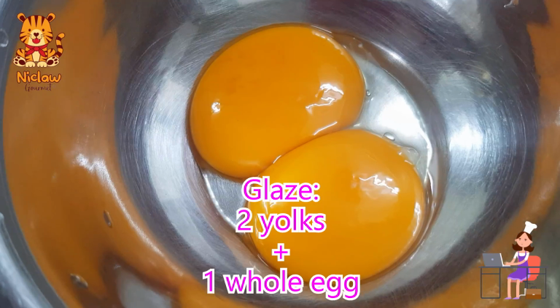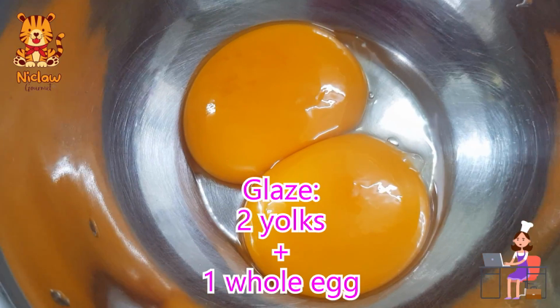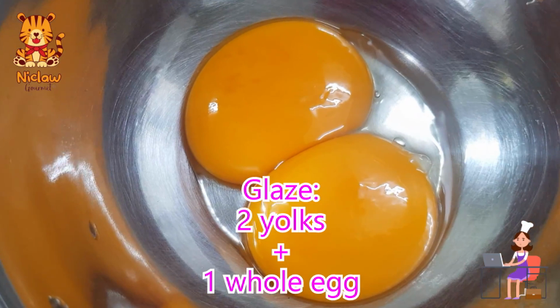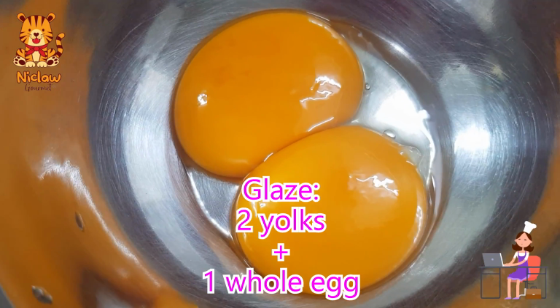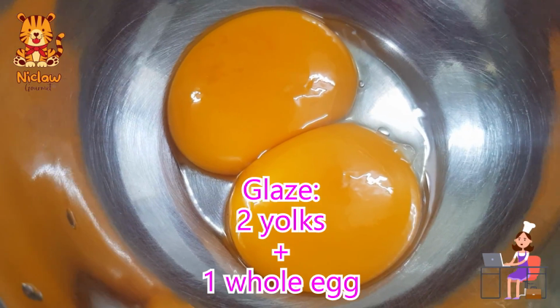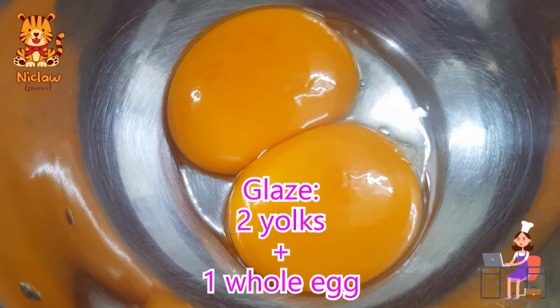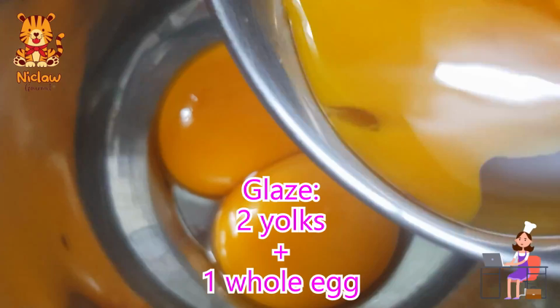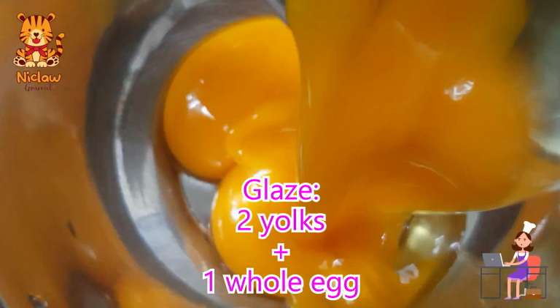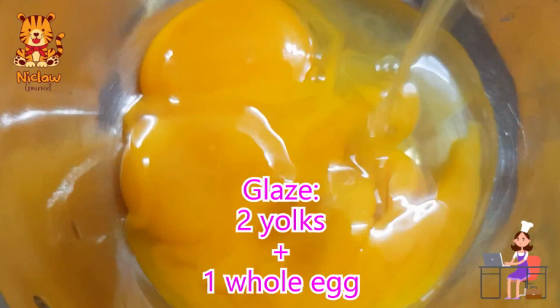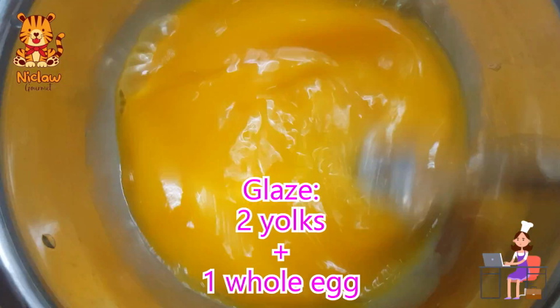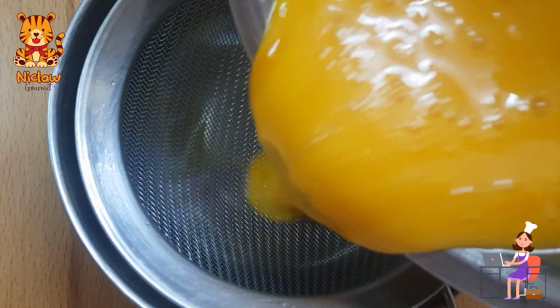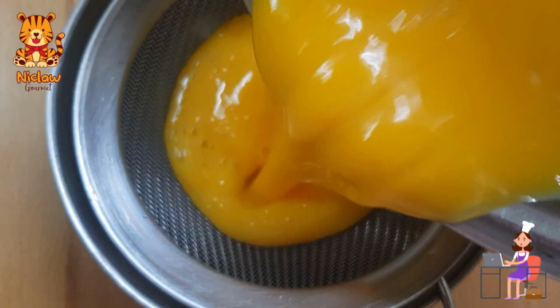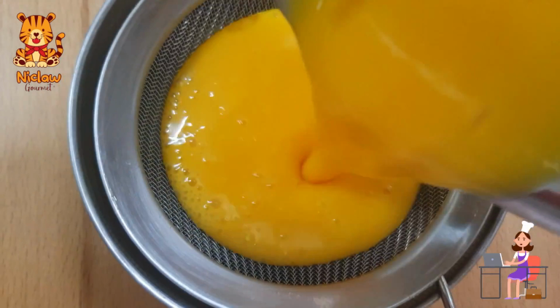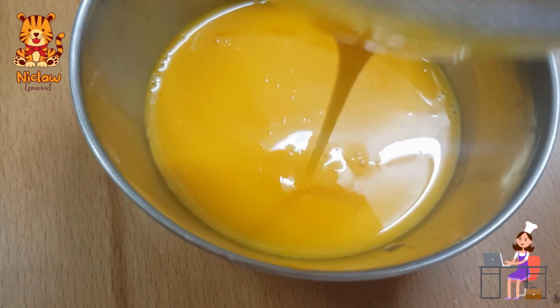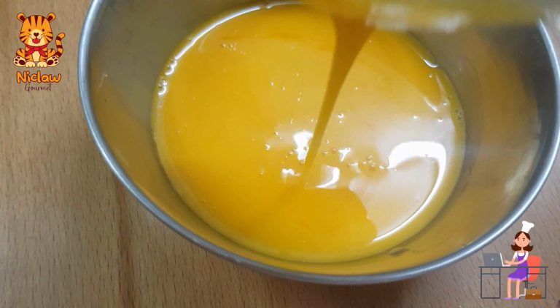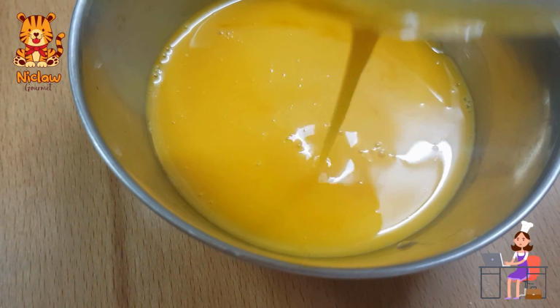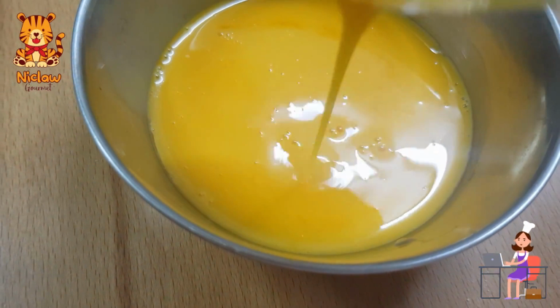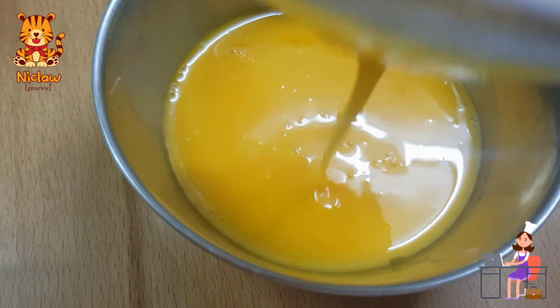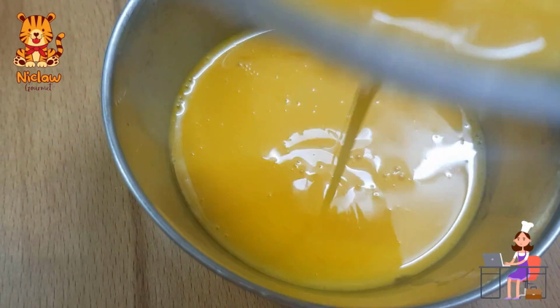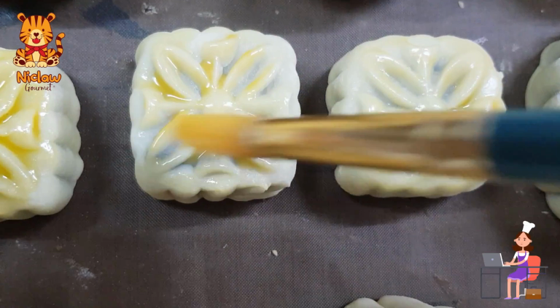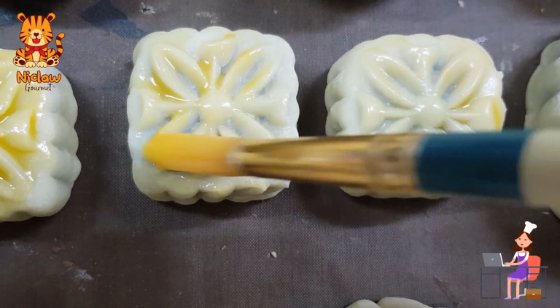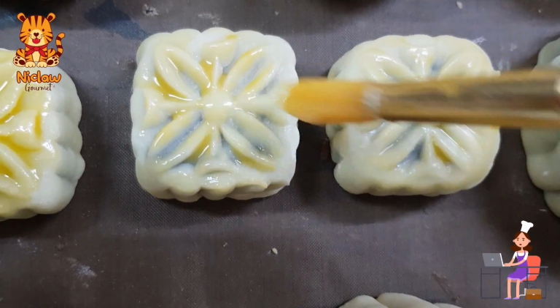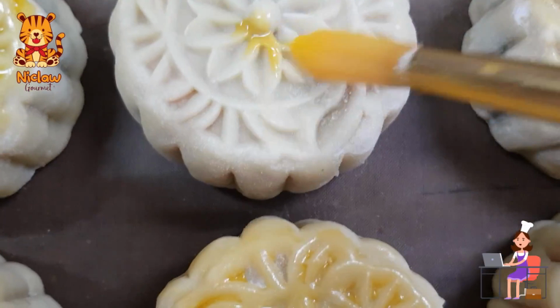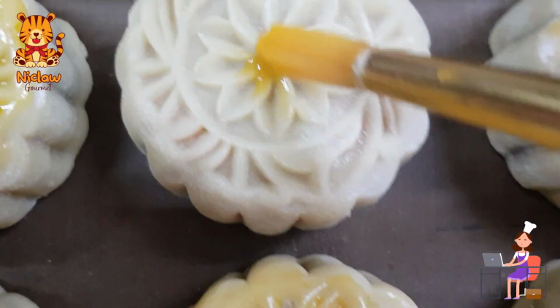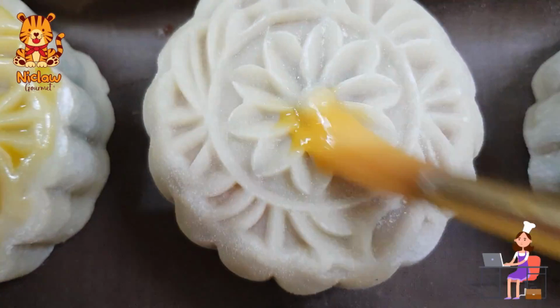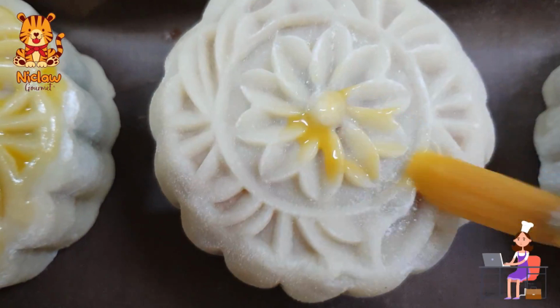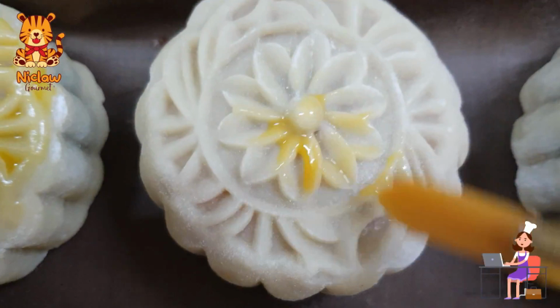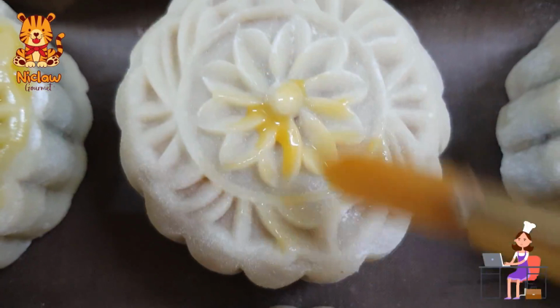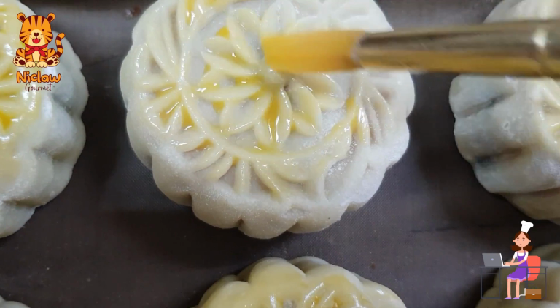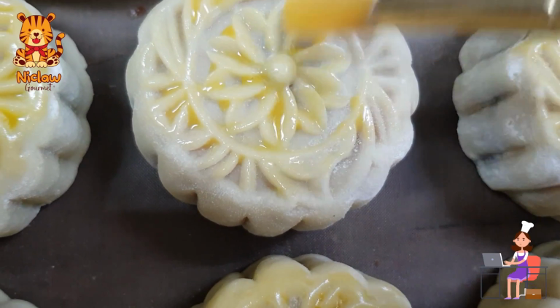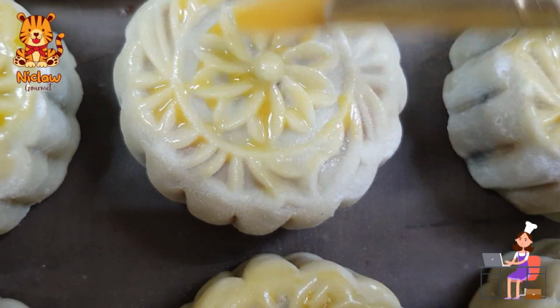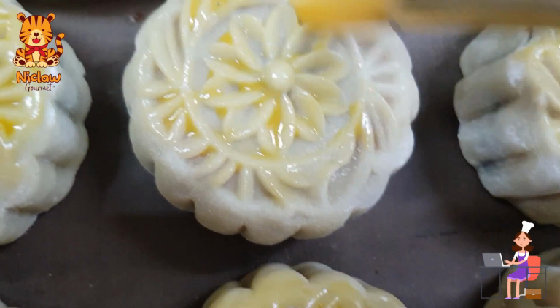For the glaze, use two egg yolks and one whole egg. Strain to avoid having any blobs from the egg white. When the 15 minutes of resting is up, gently brush the top part of the mooncake.